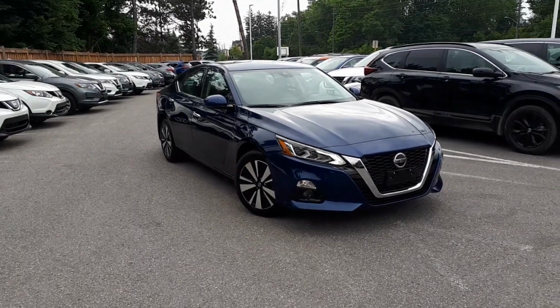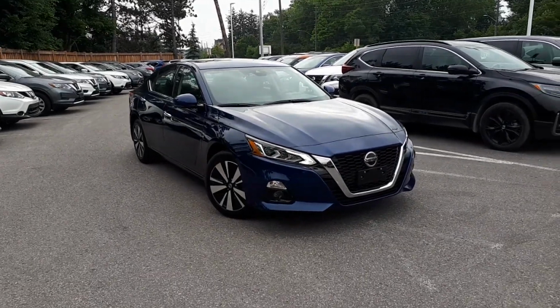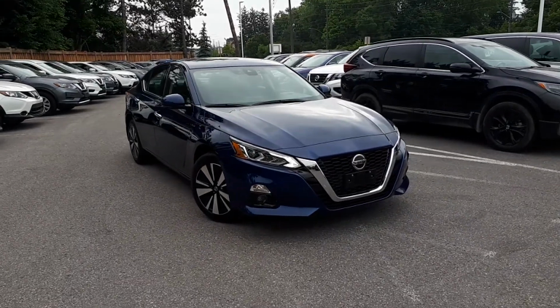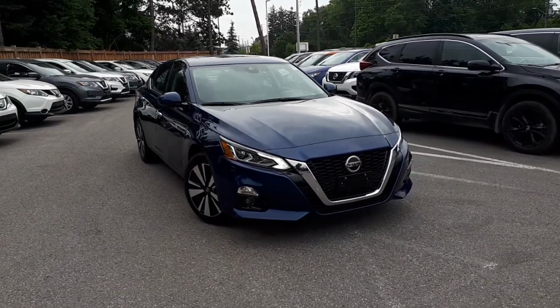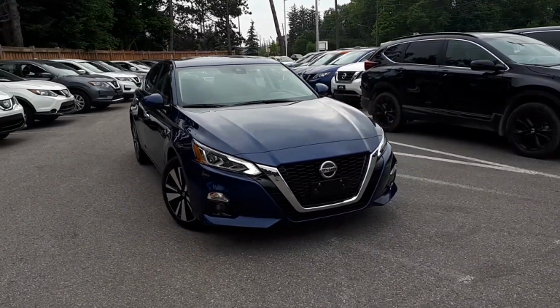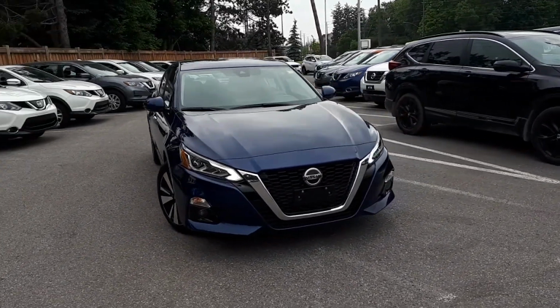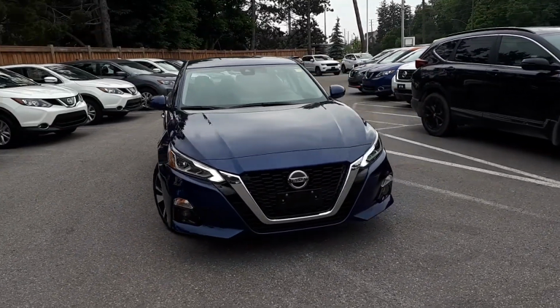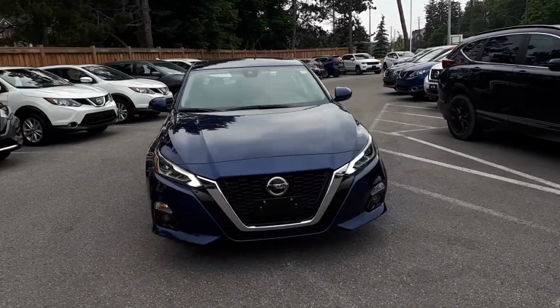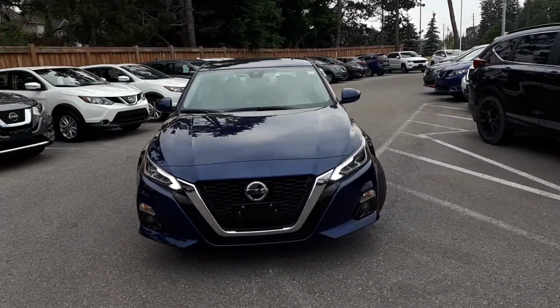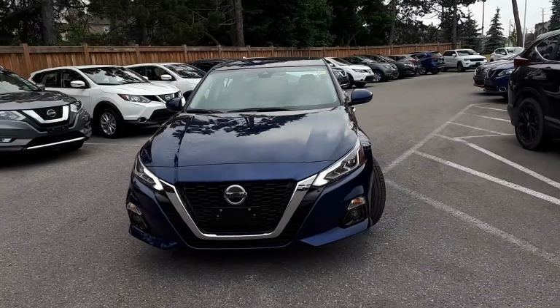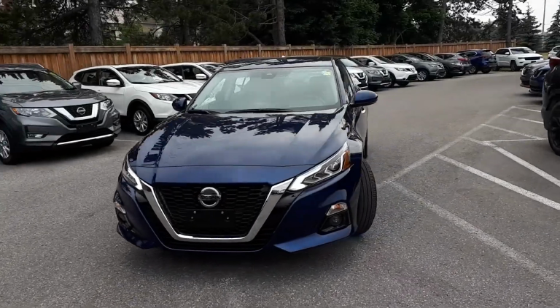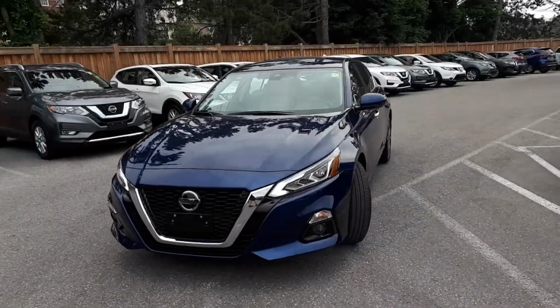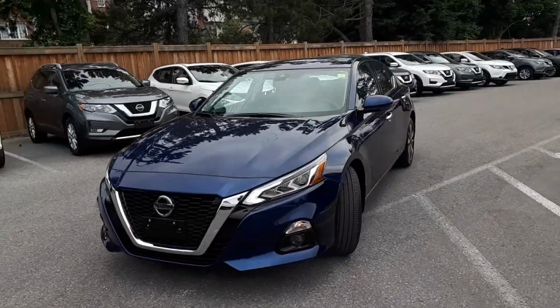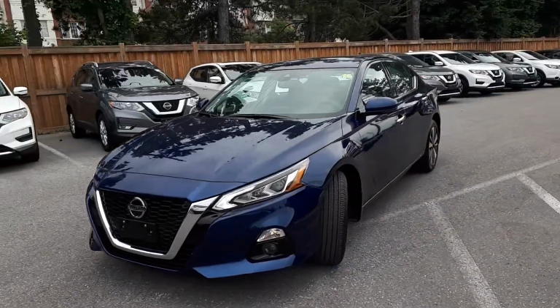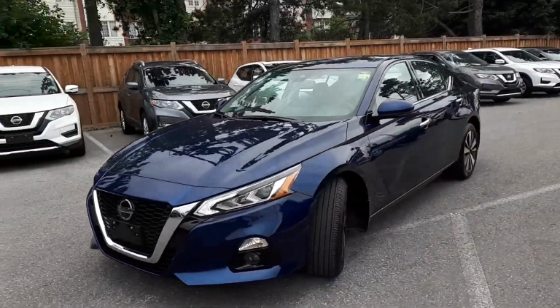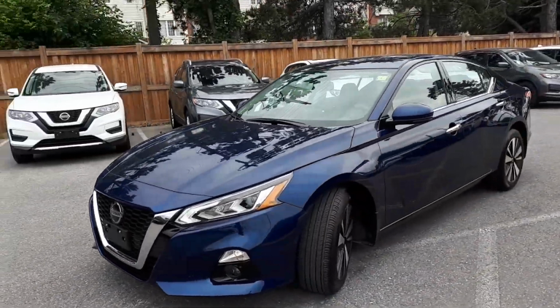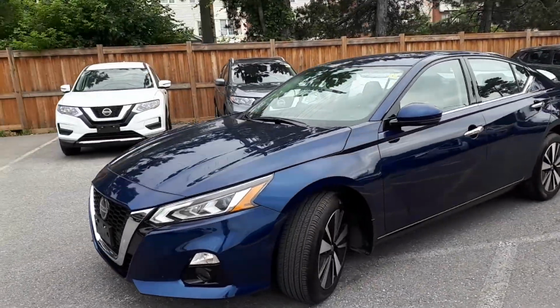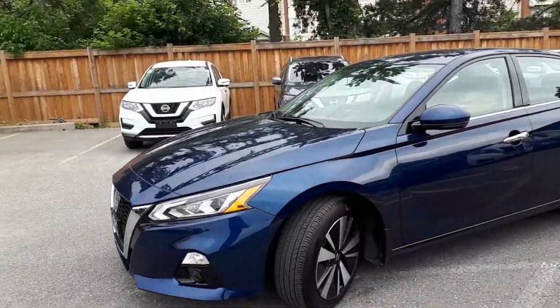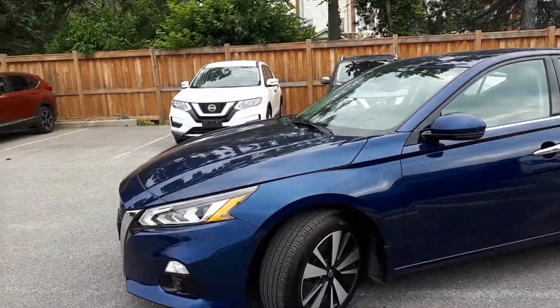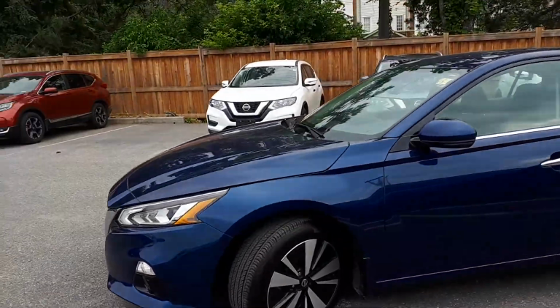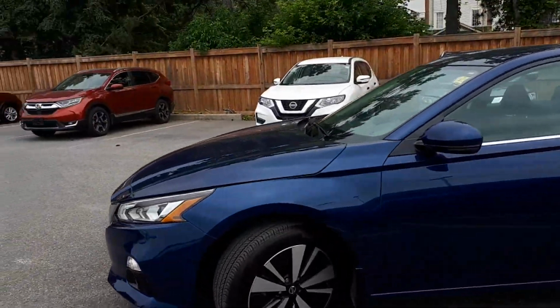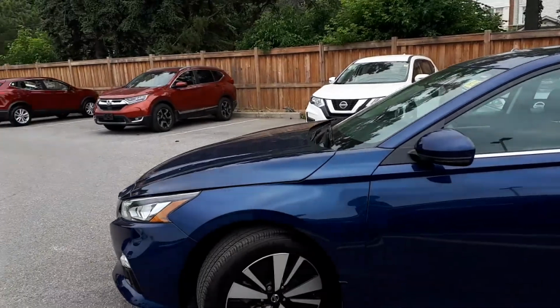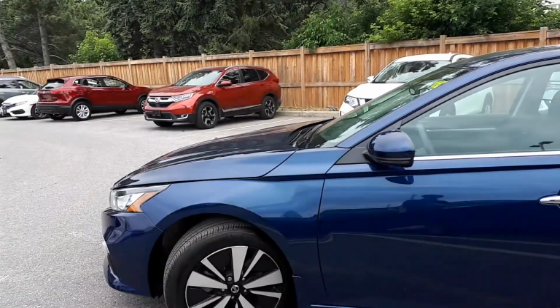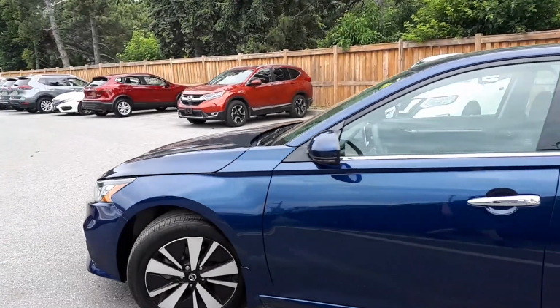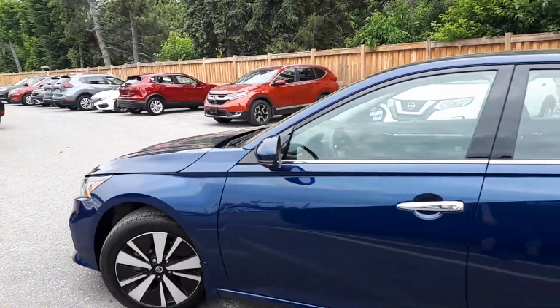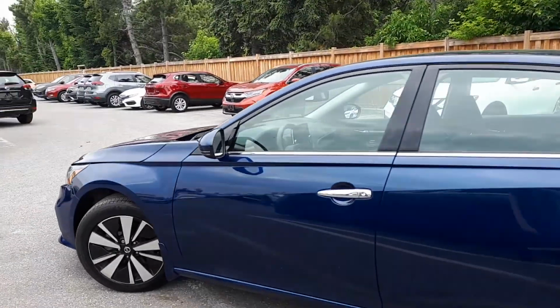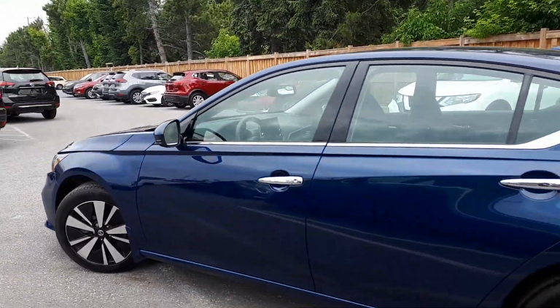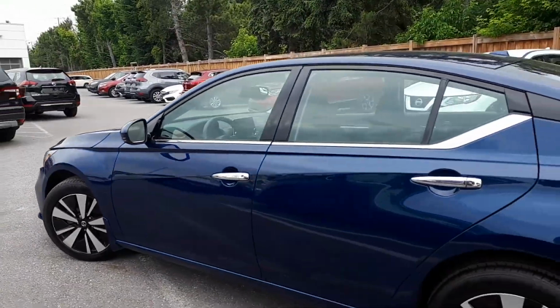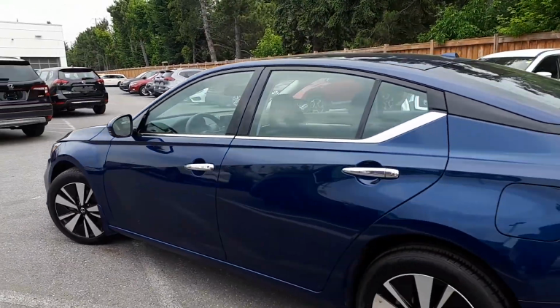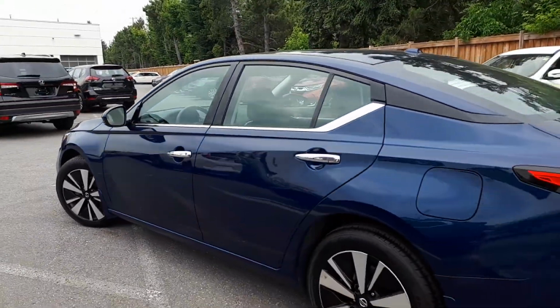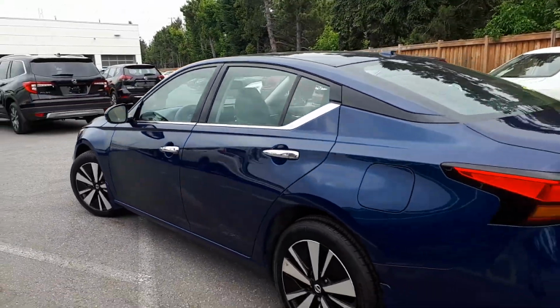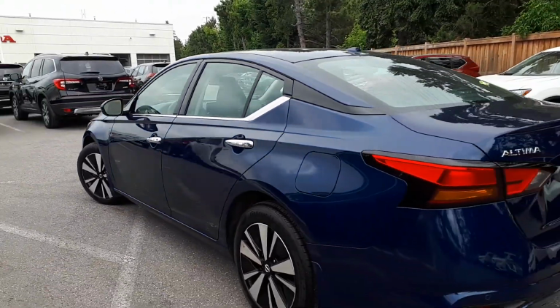Here at Pickering Honda we have a pre-owned Drive Shield certified 2019 Nissan Altima 2.5 SV. This vehicle has all-wheel drive and a continuously variable automatic transmission.